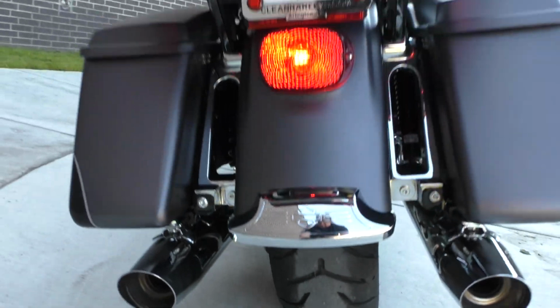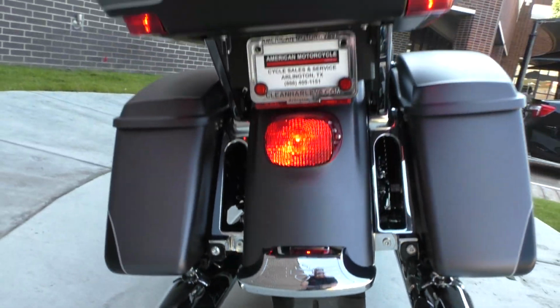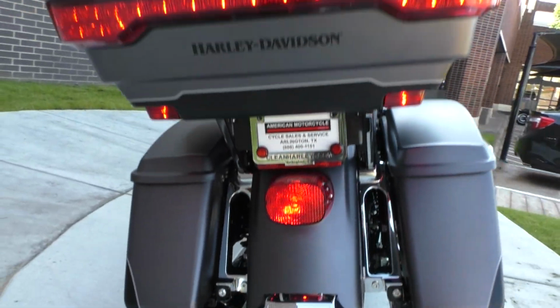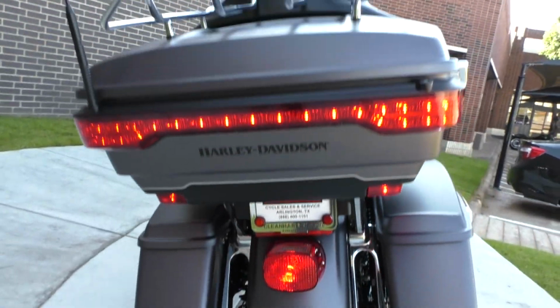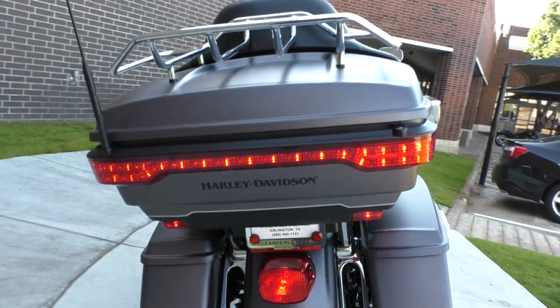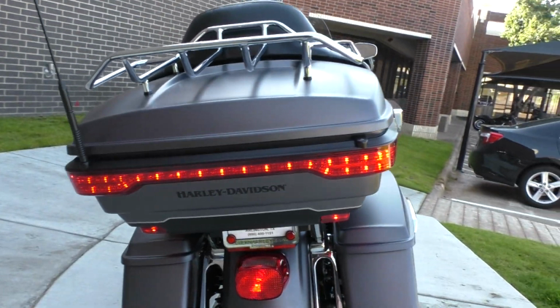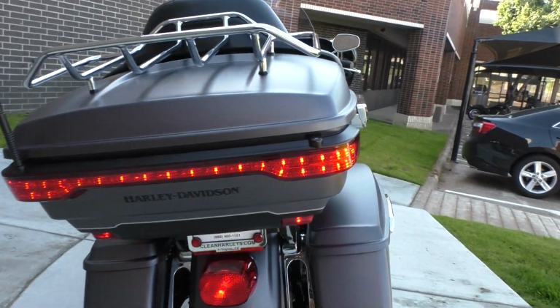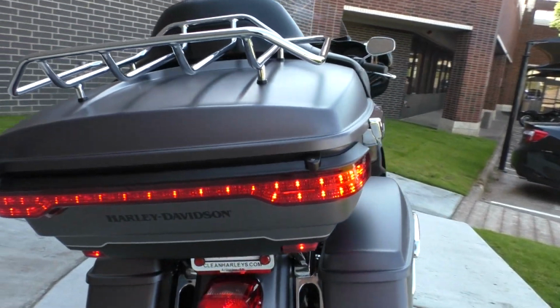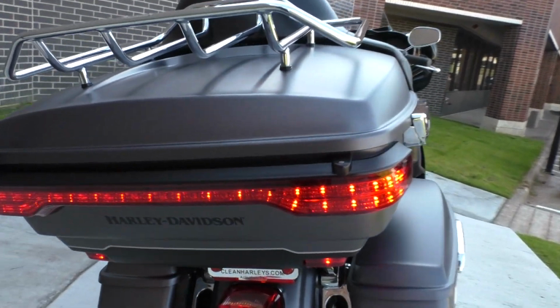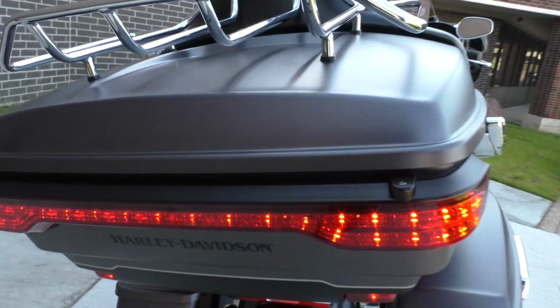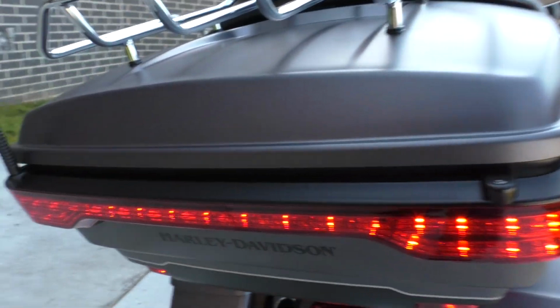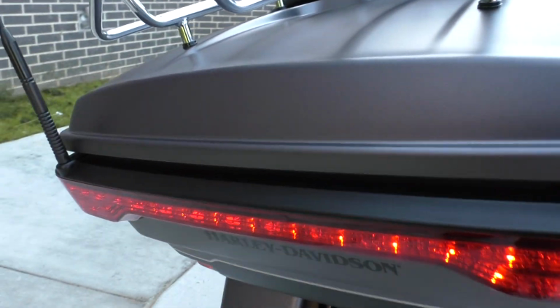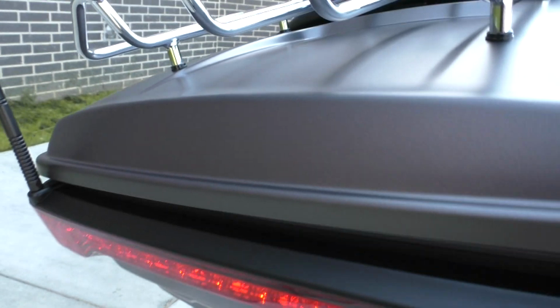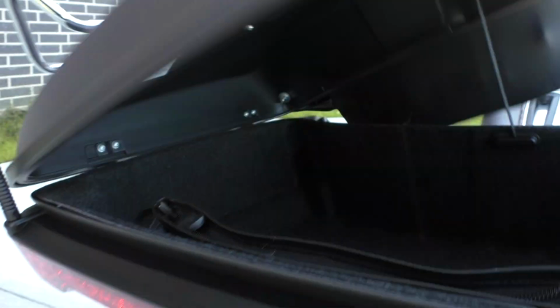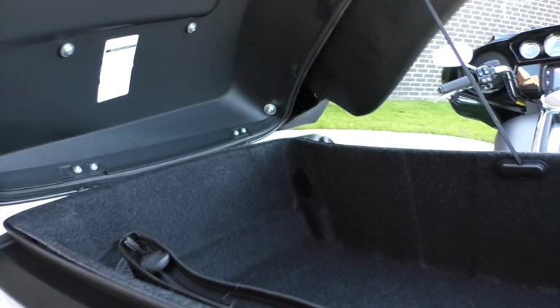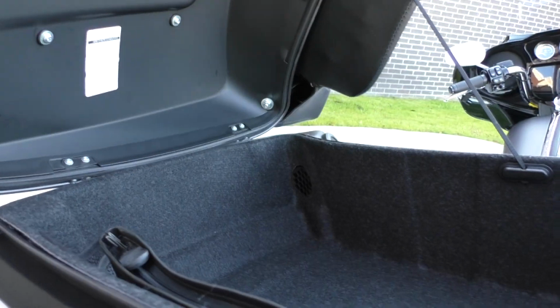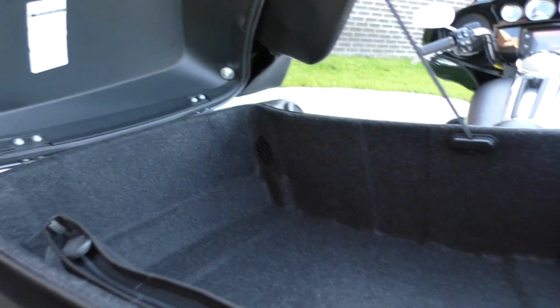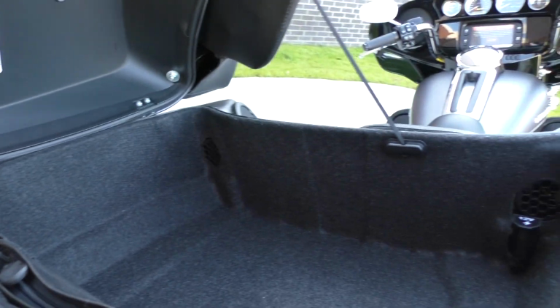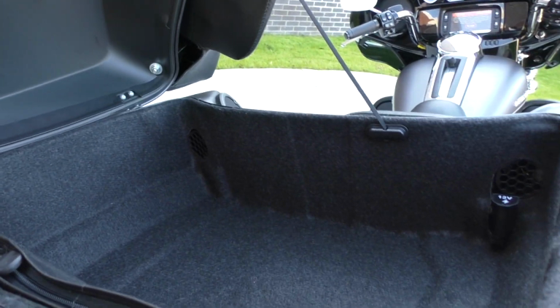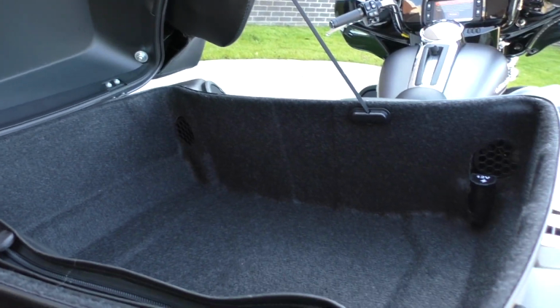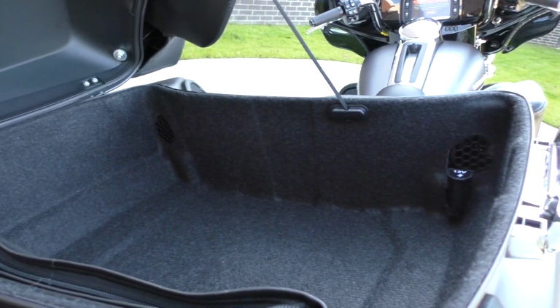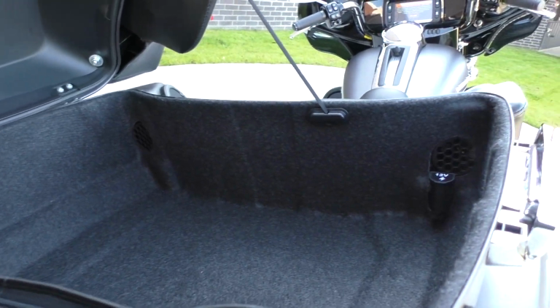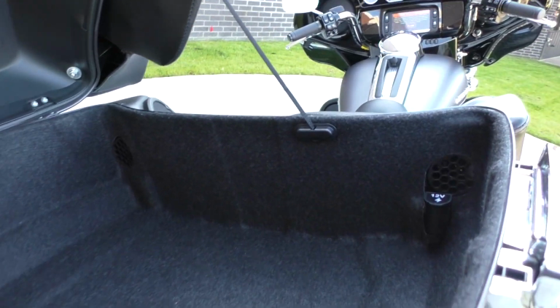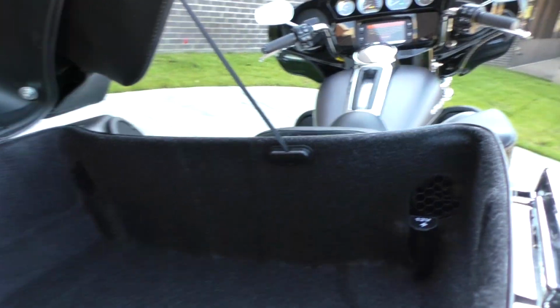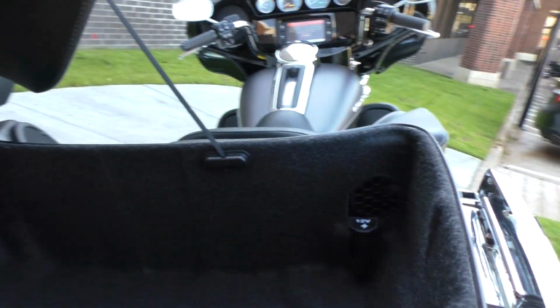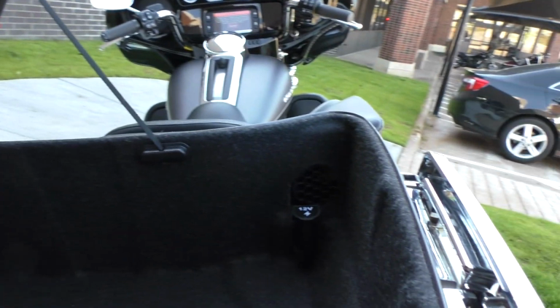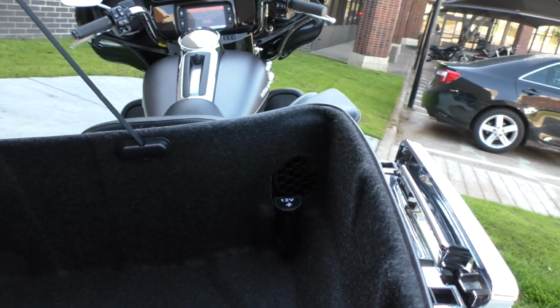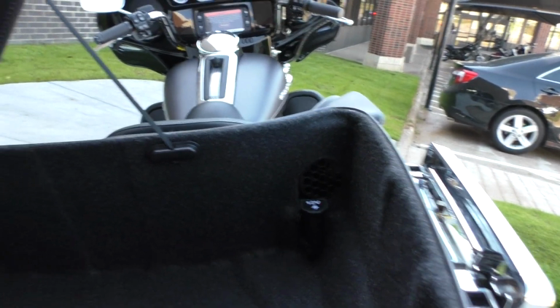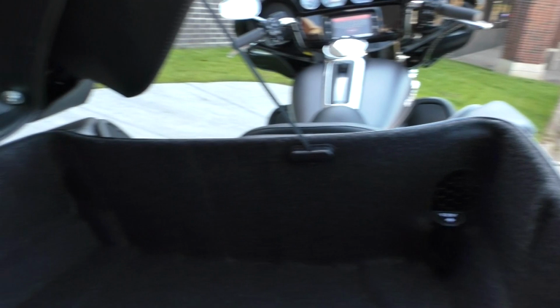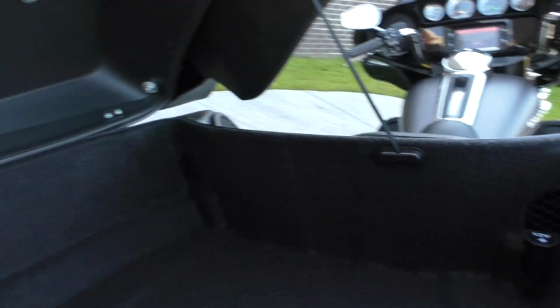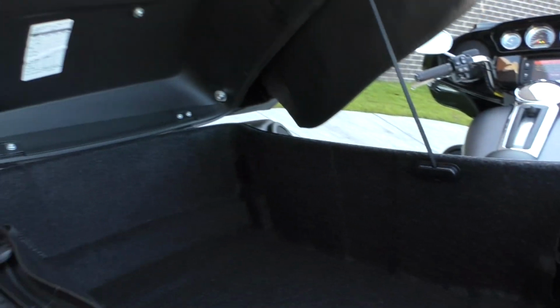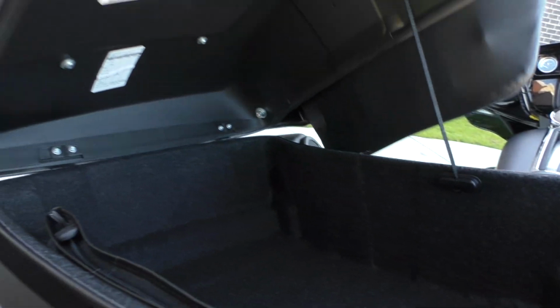I'm going to go ahead and start it up. Everything's real clean — it's got the 12-volt hookup in the back.